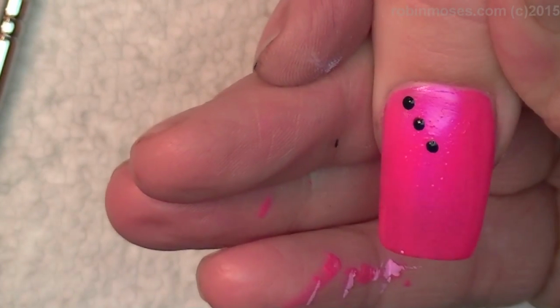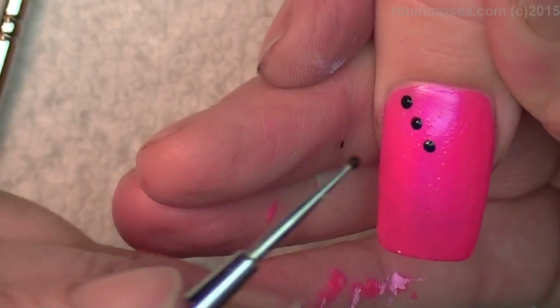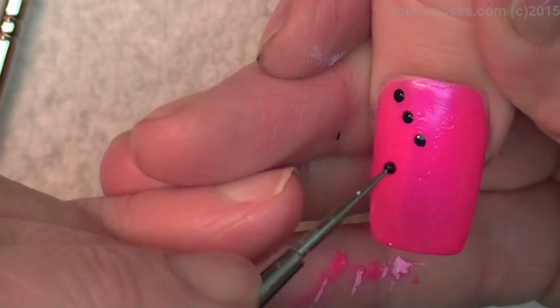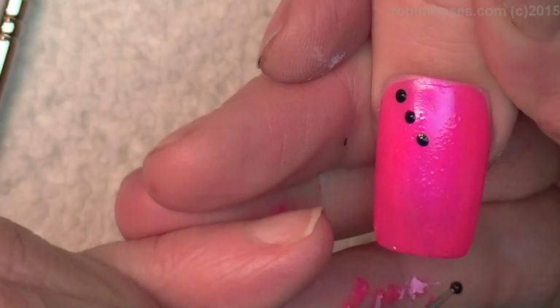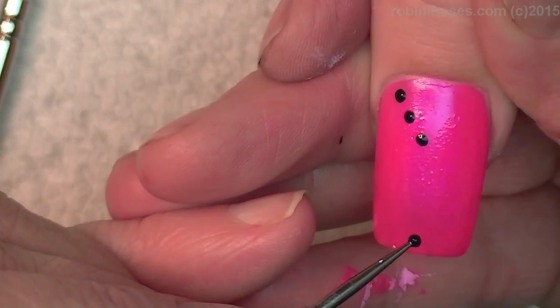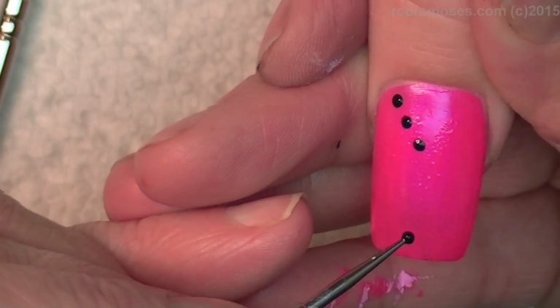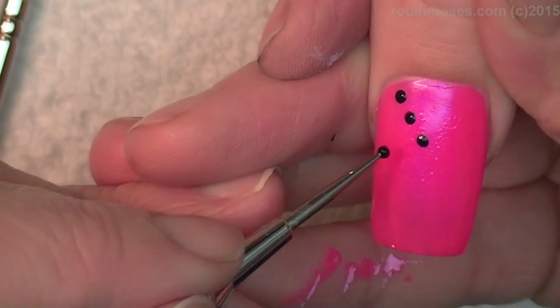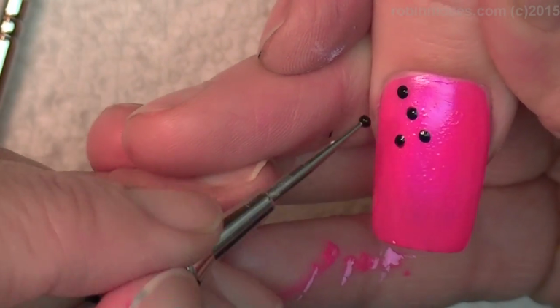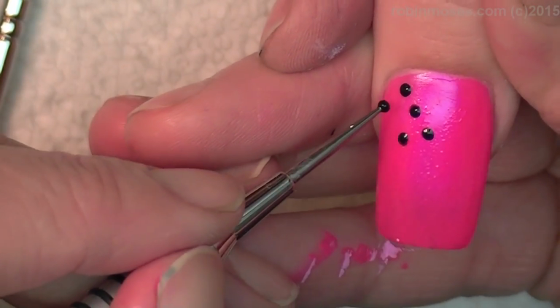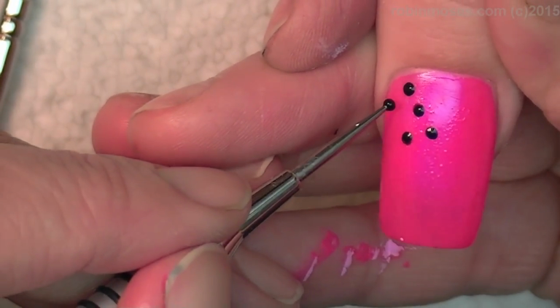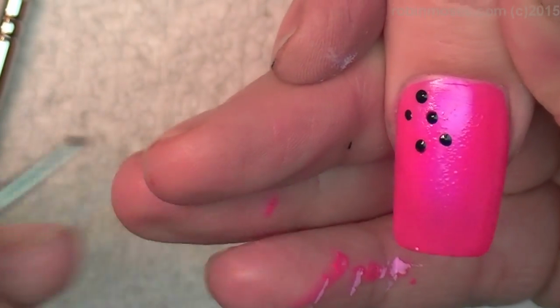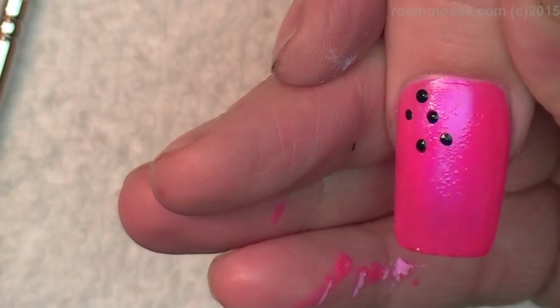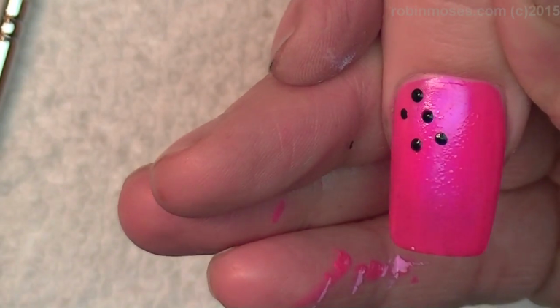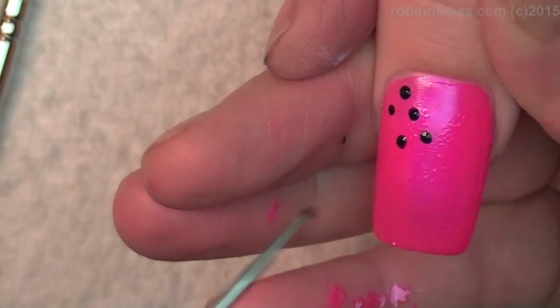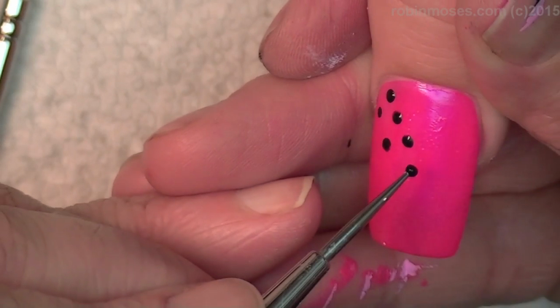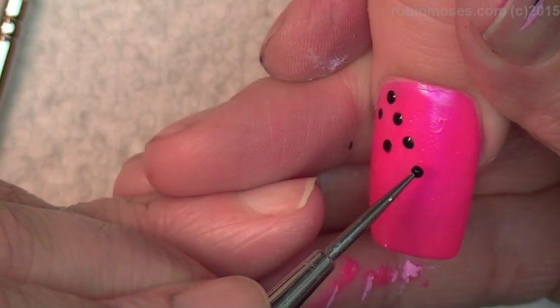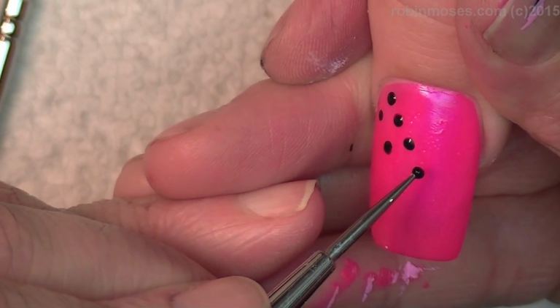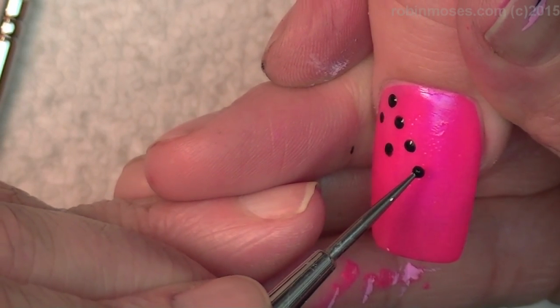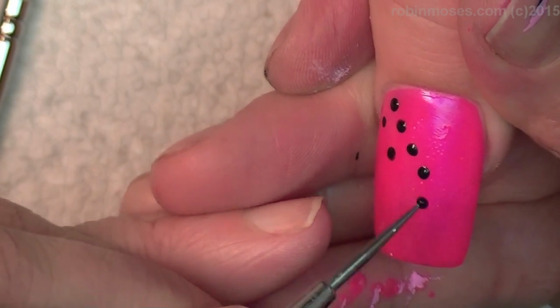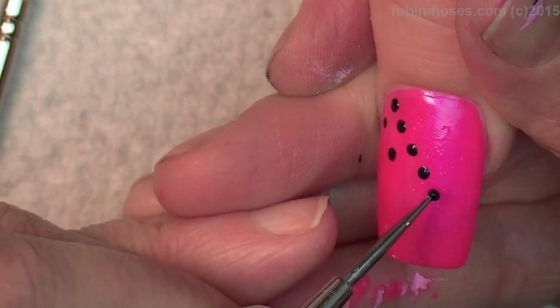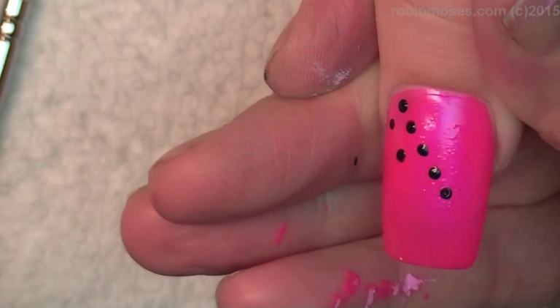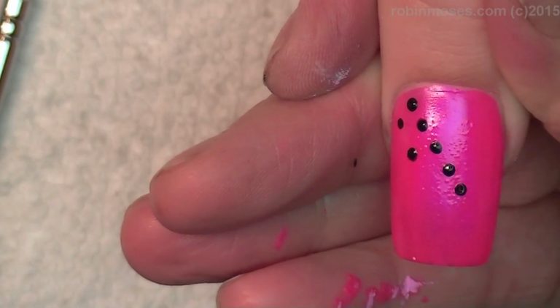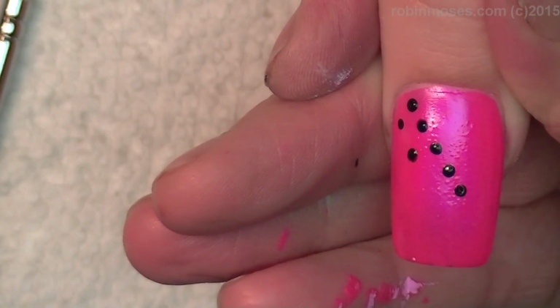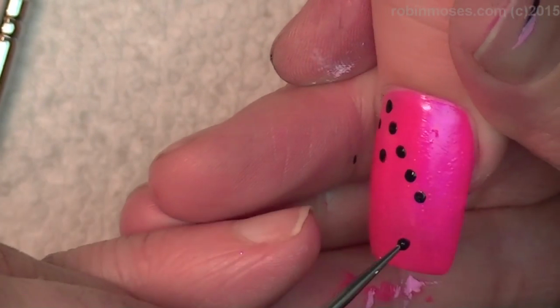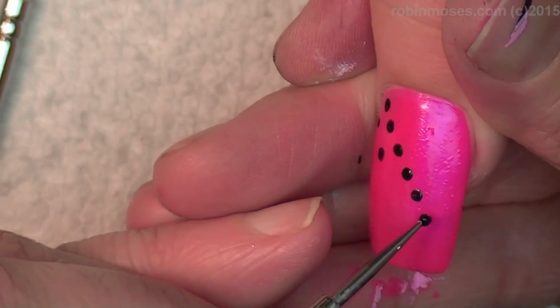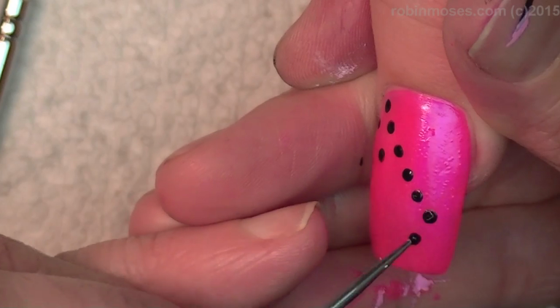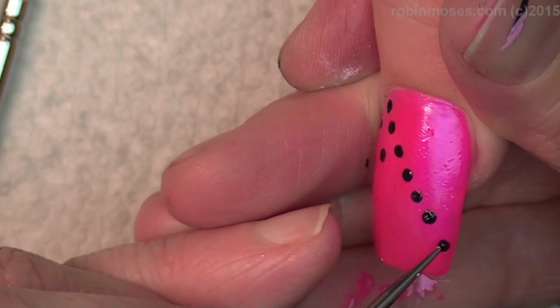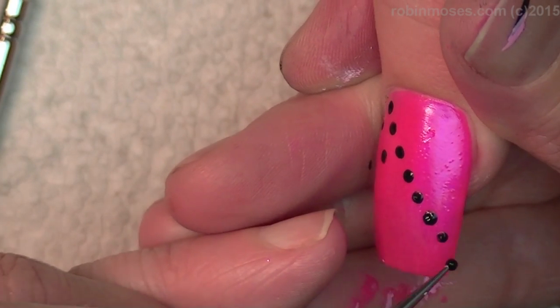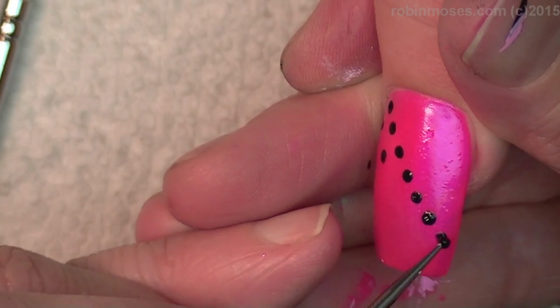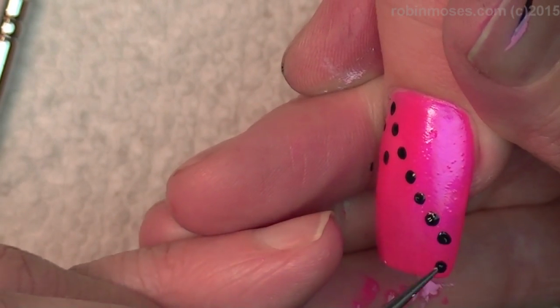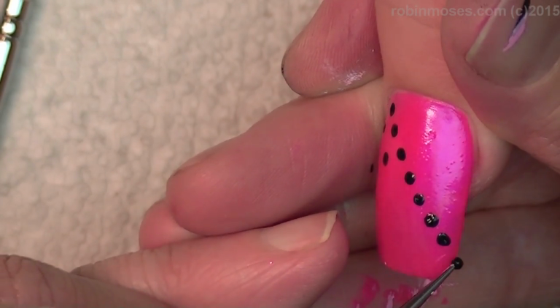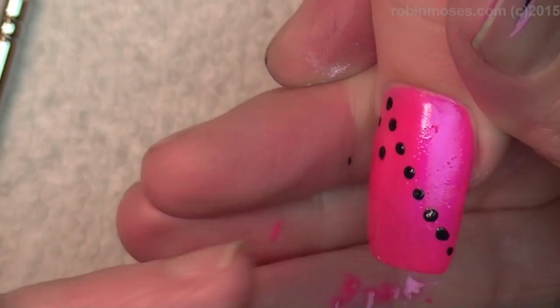You don't want it completely all over. I'm trying to get them into a pattern, going in a line like this. For everybody trying to learn how to do dots on a nail evenly...